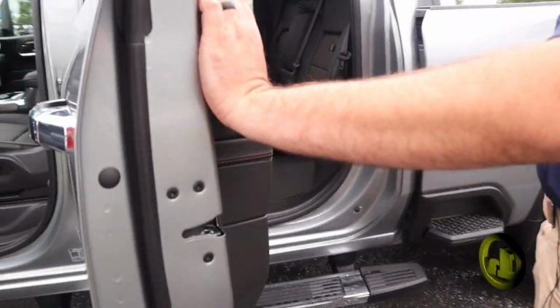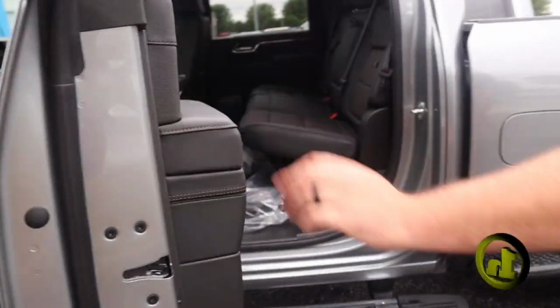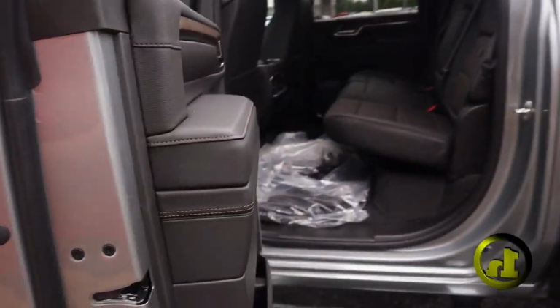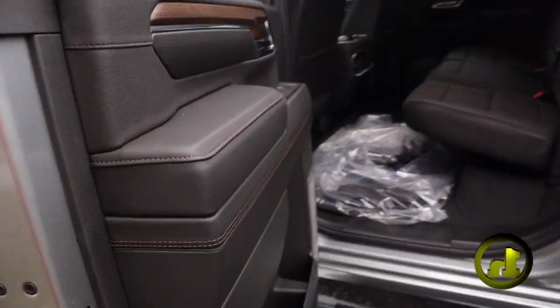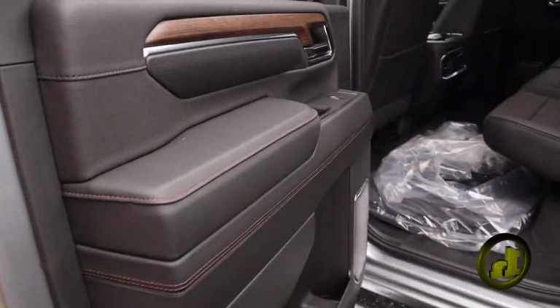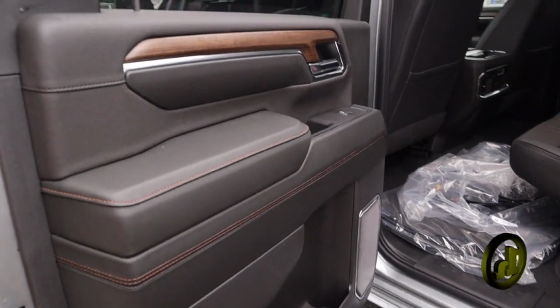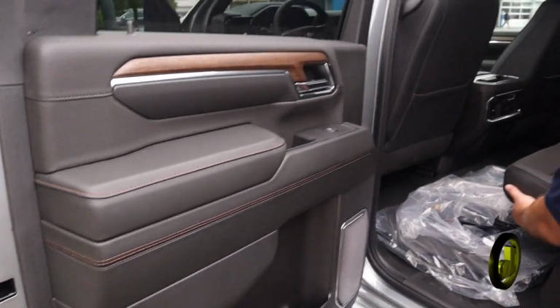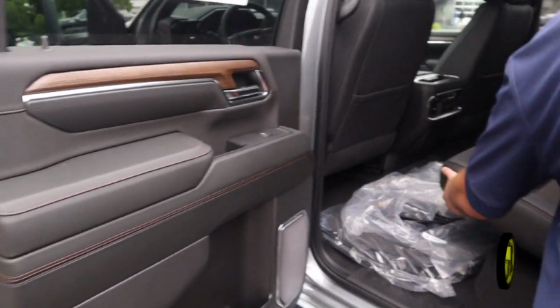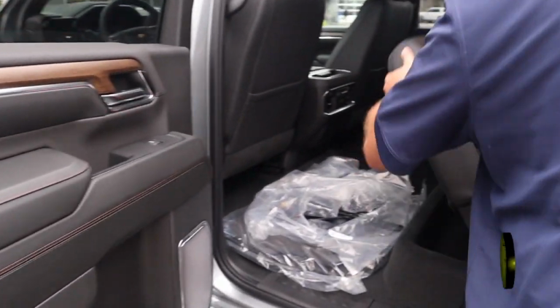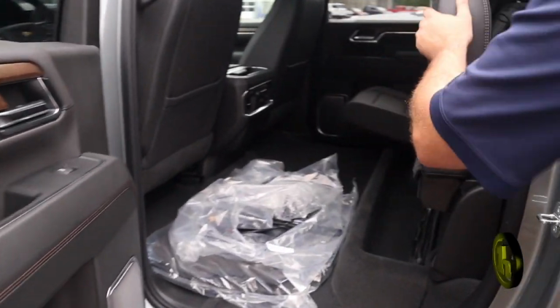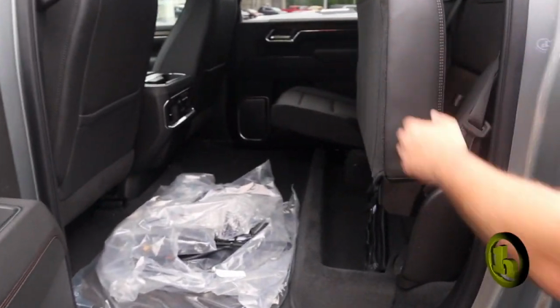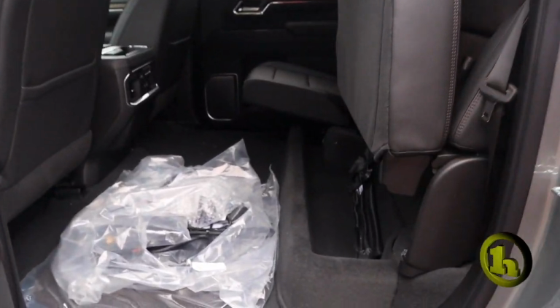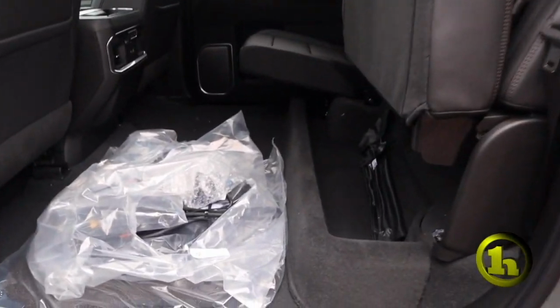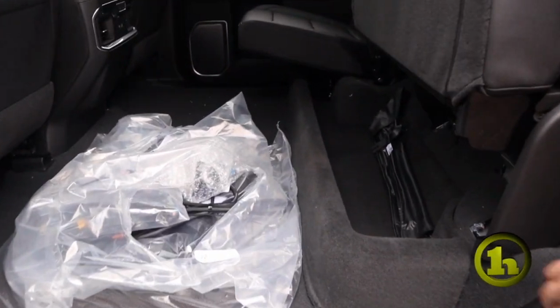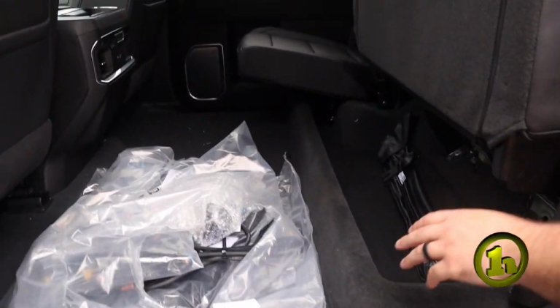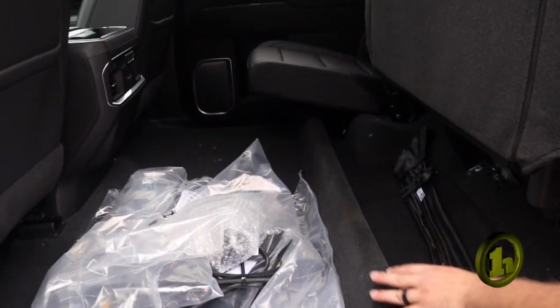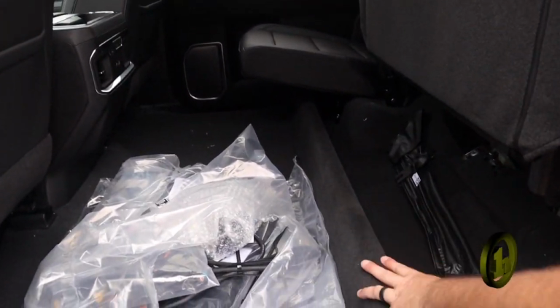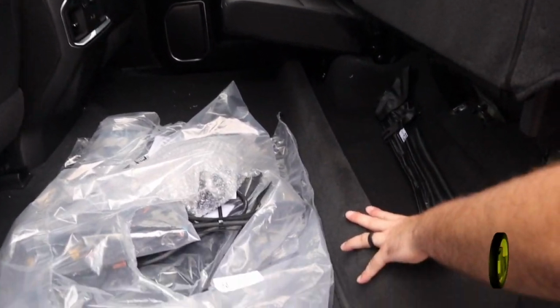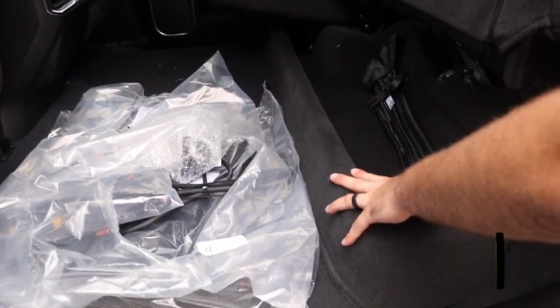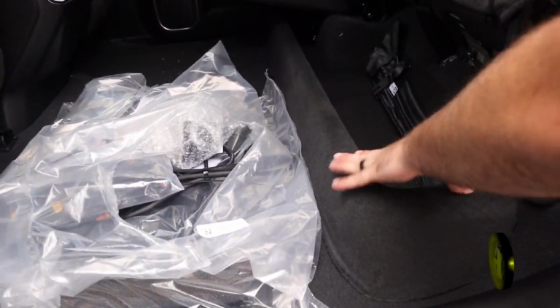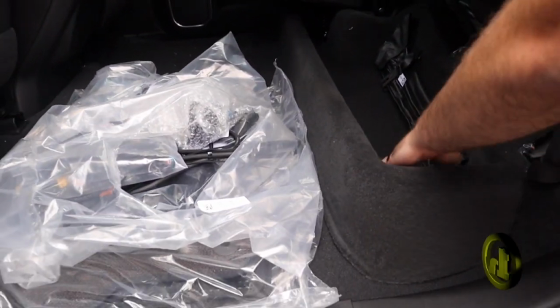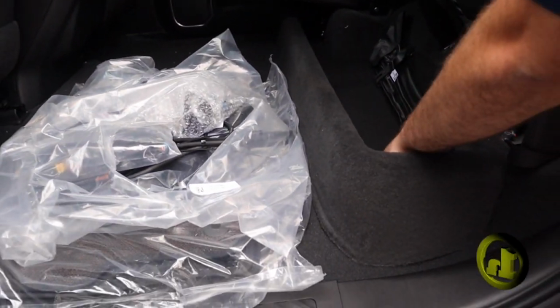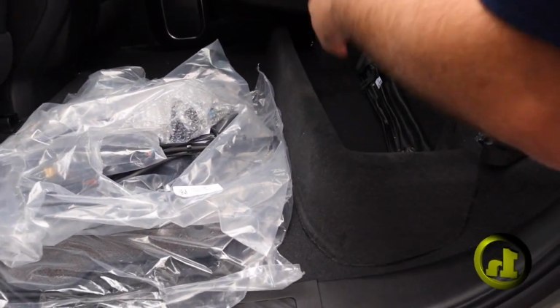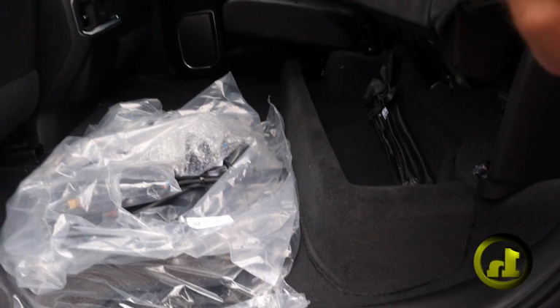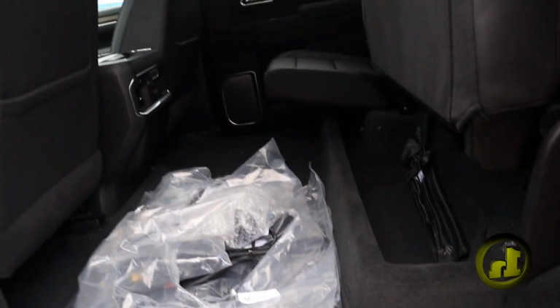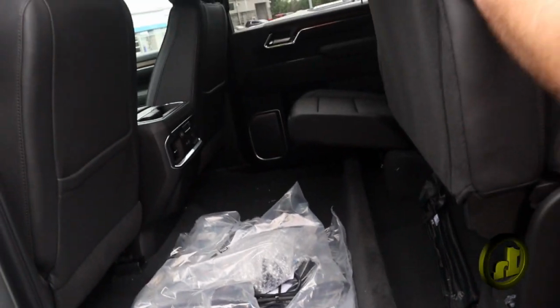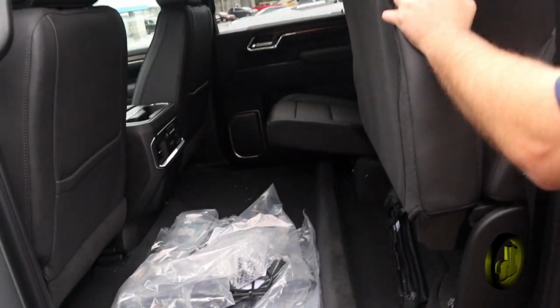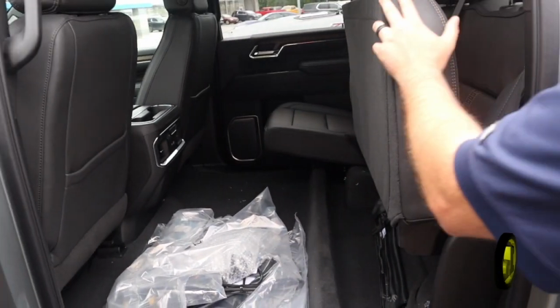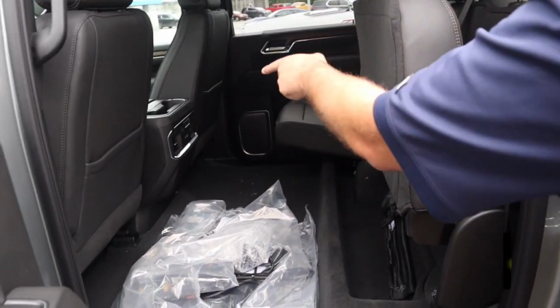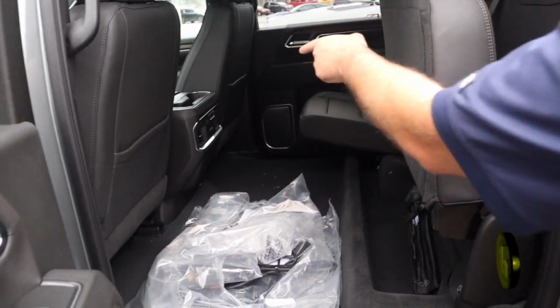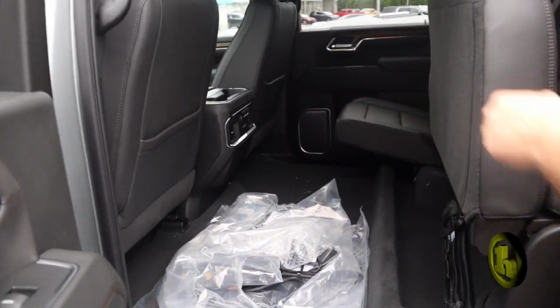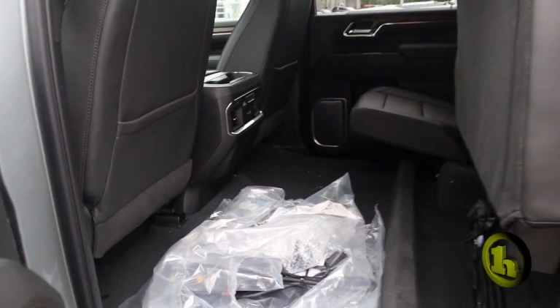Tons of room in the new crew cabs. 60-40 folding seats. This one actually does have the storage underneath the seats in the back here.